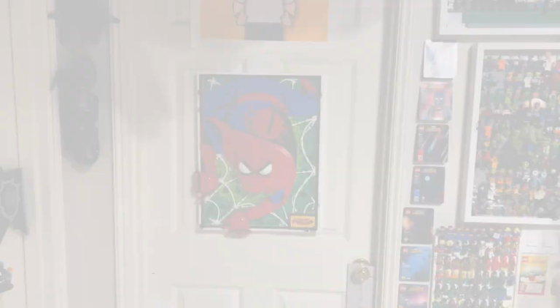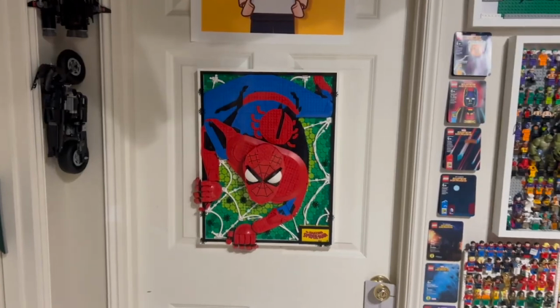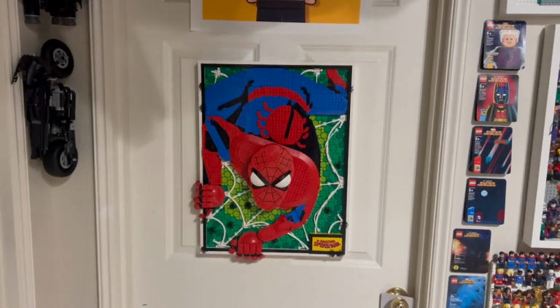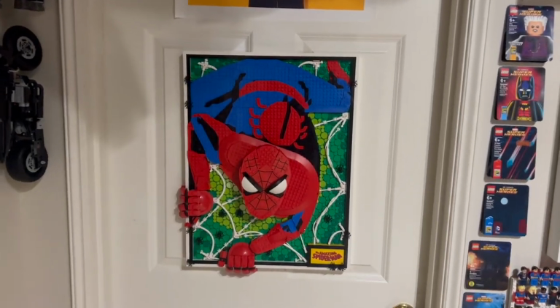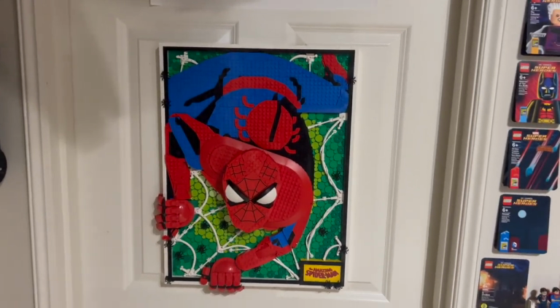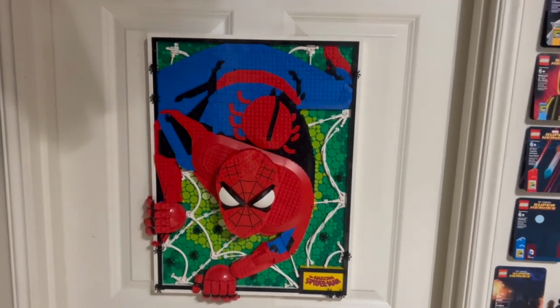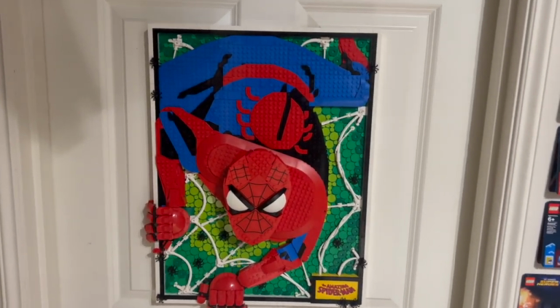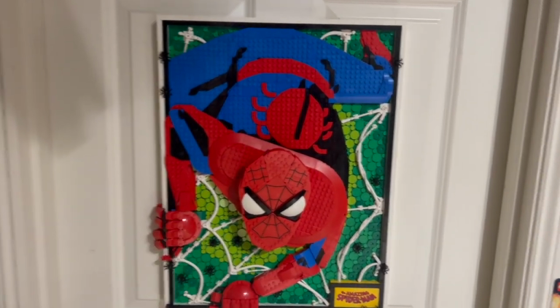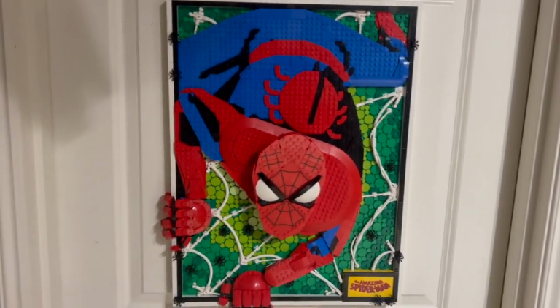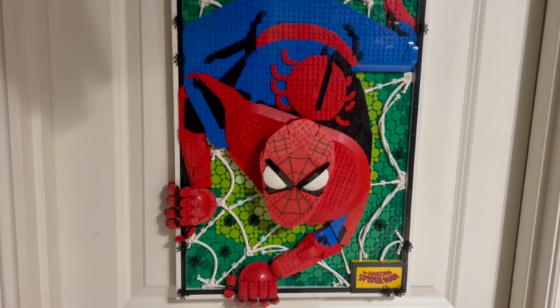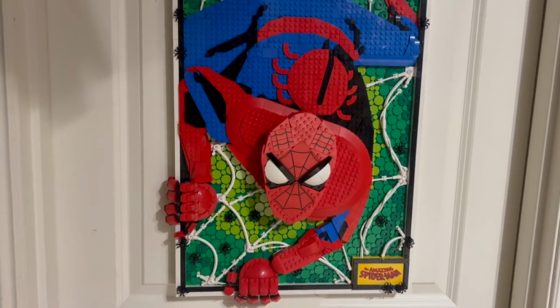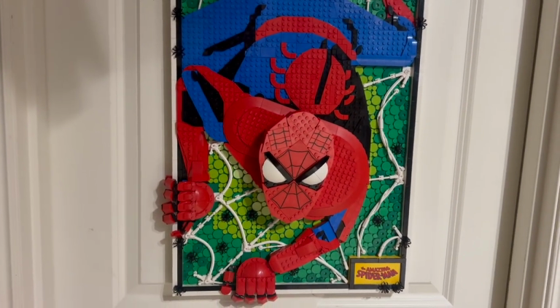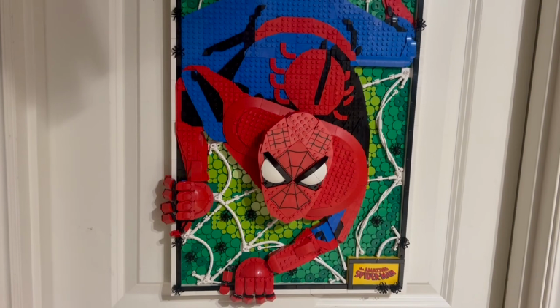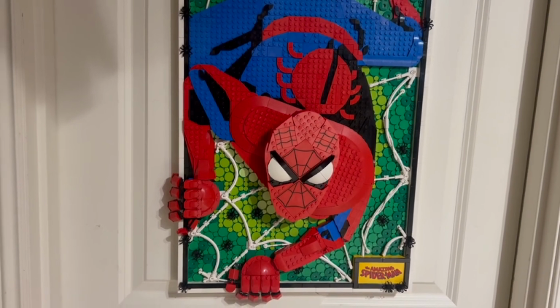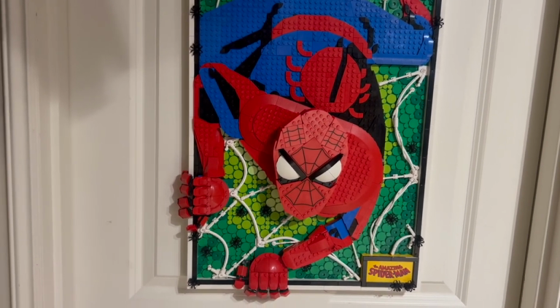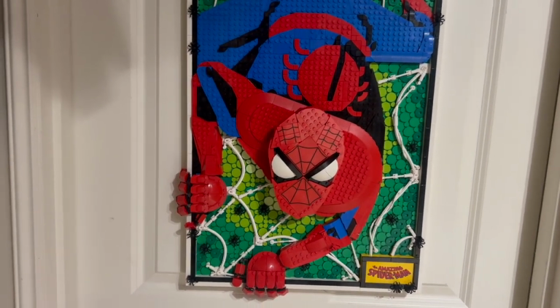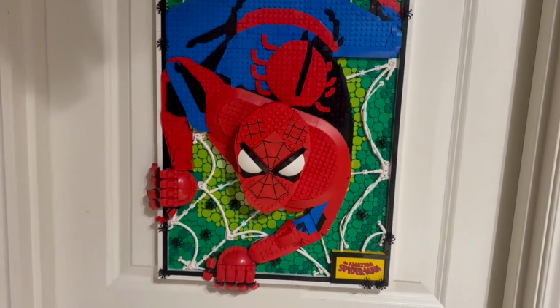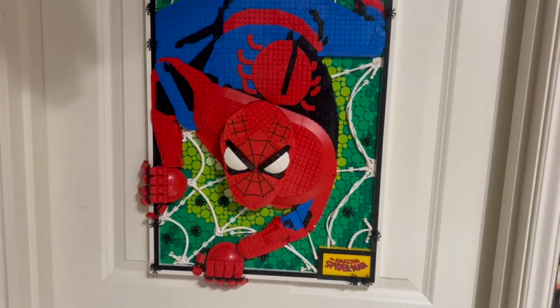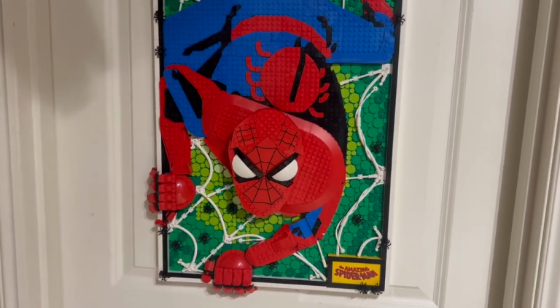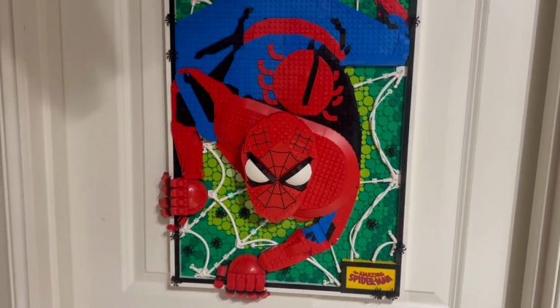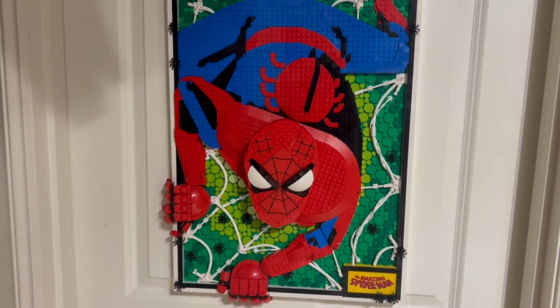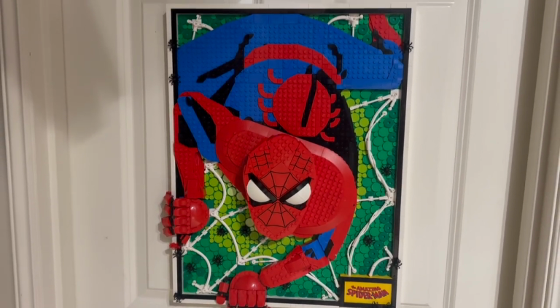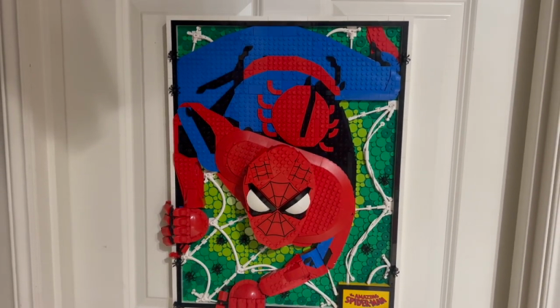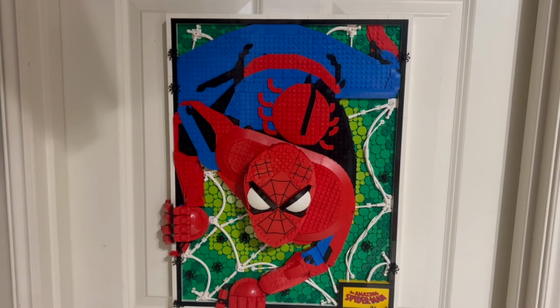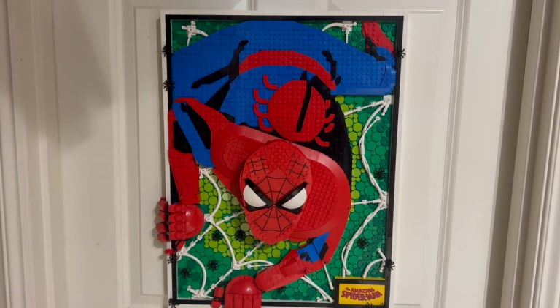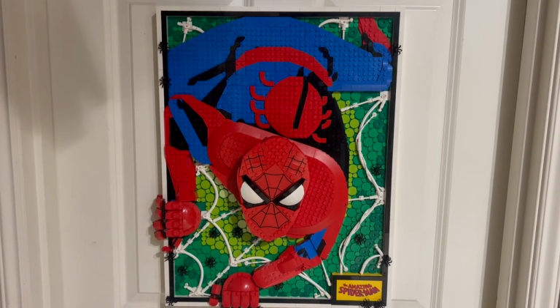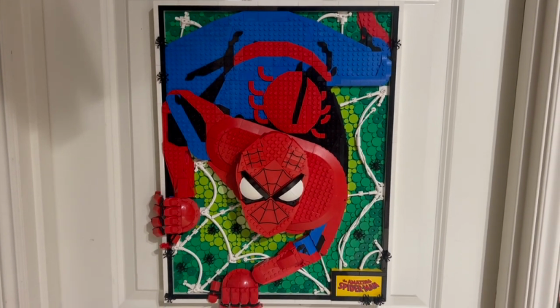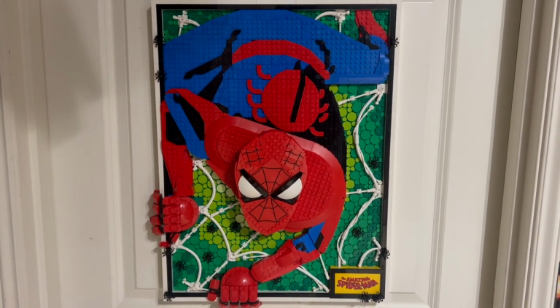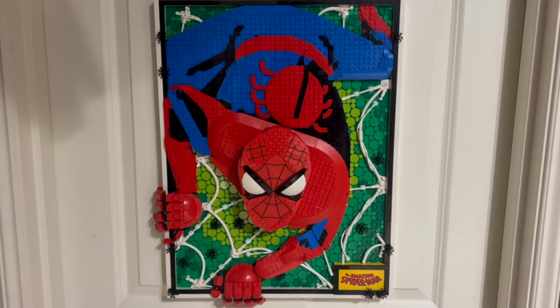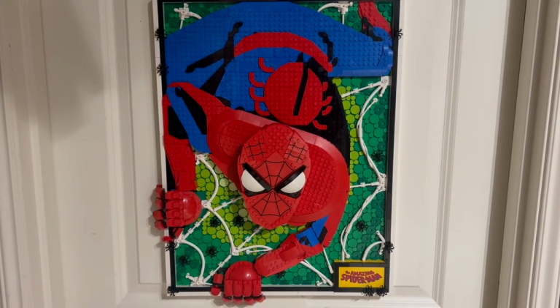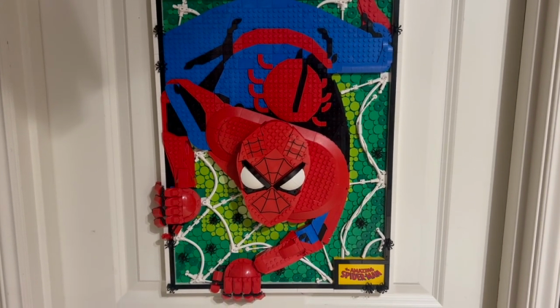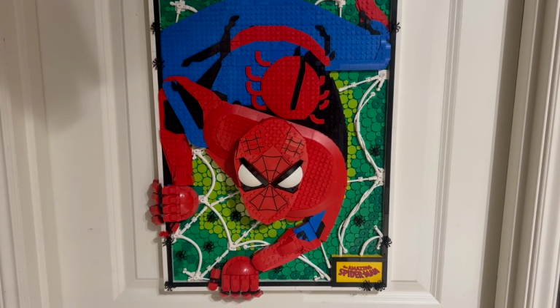So this is the Amazing Spider-Man art set. It retails for $200, will be released very soon on August 1st, and comes with 2,099 pieces — which actually was a complete coincidence, and nothing to do with our good friend Miguel.